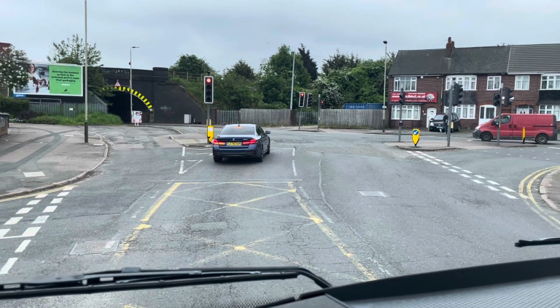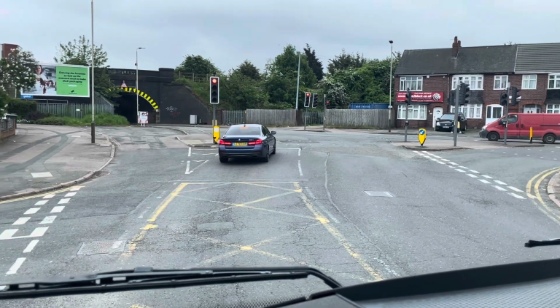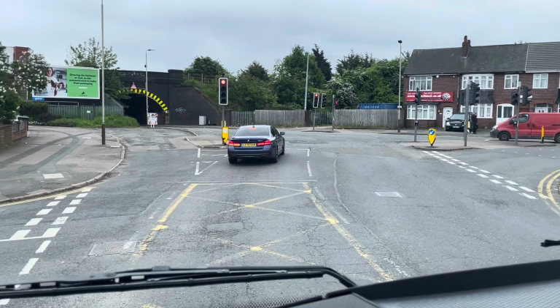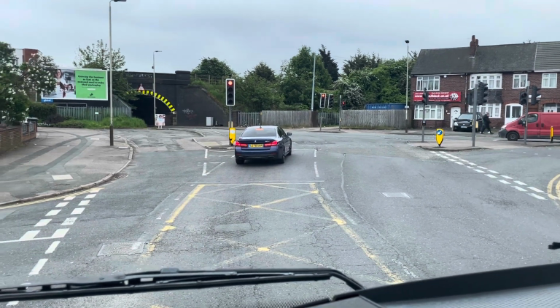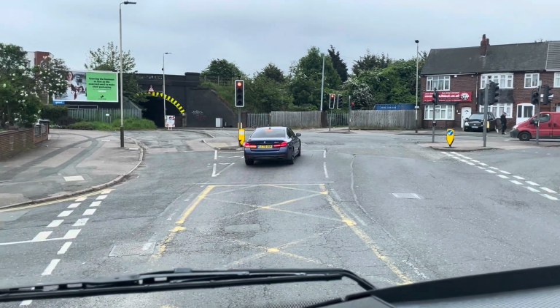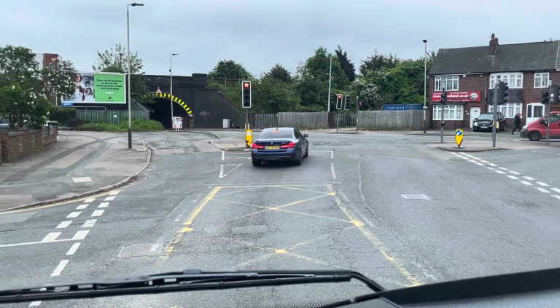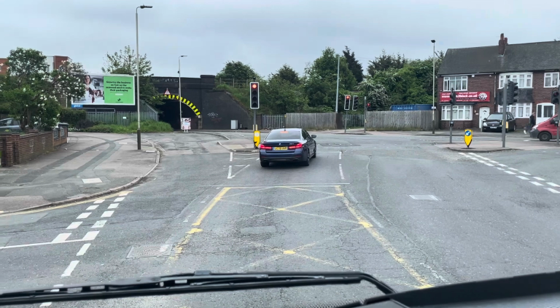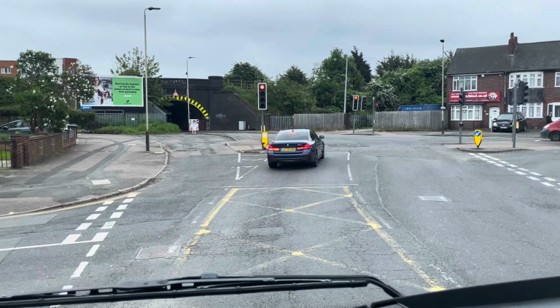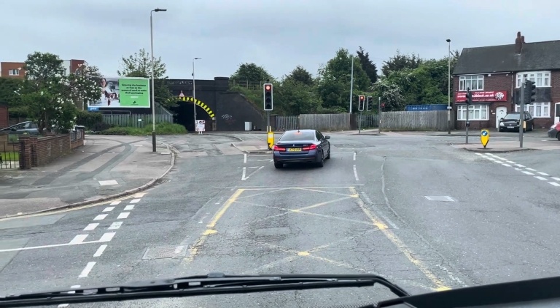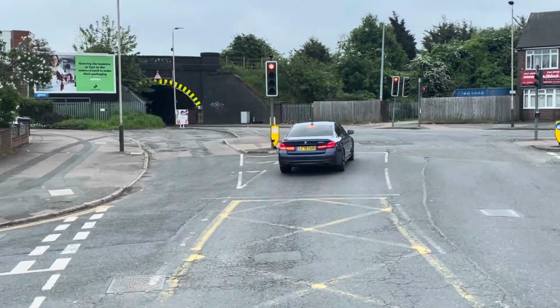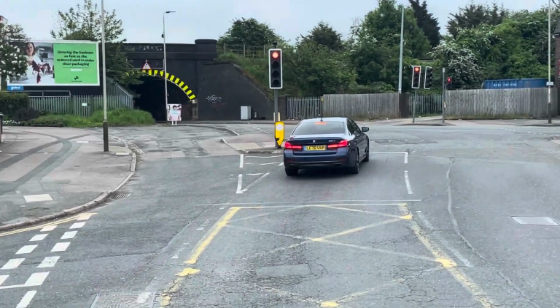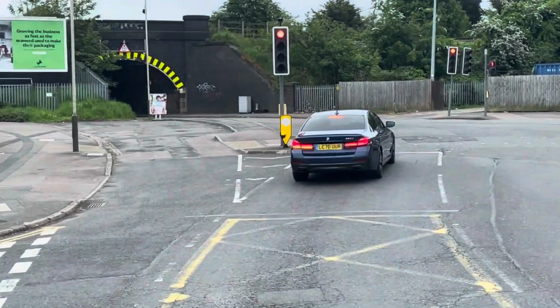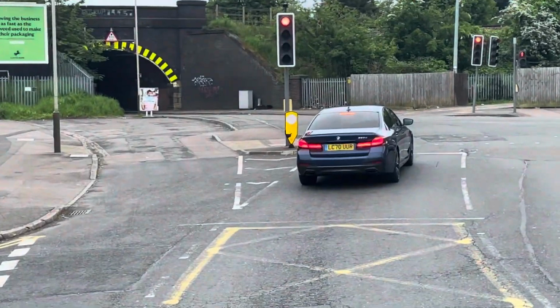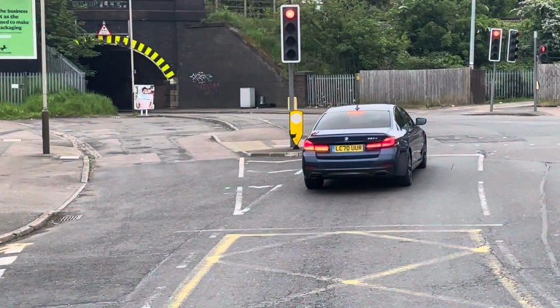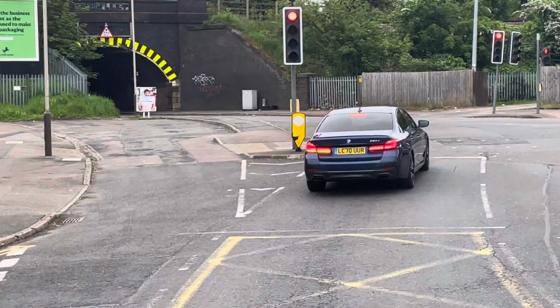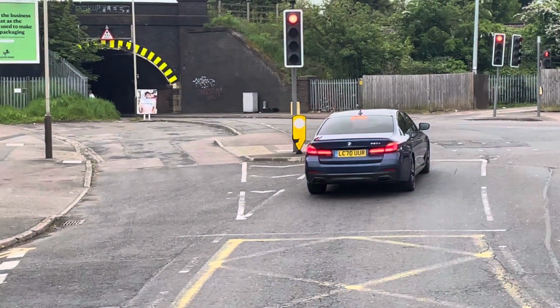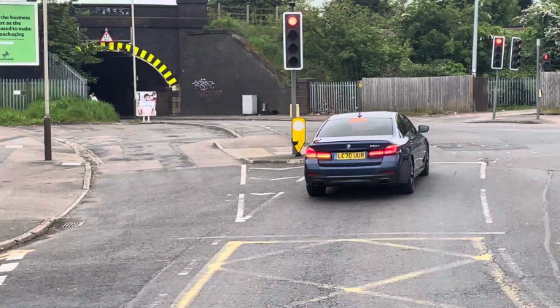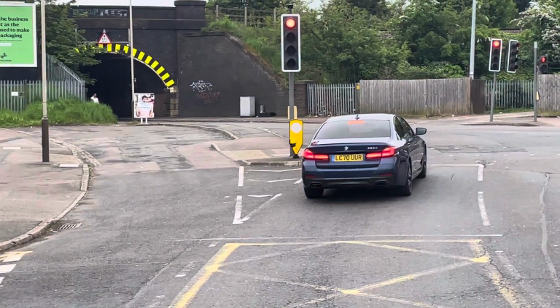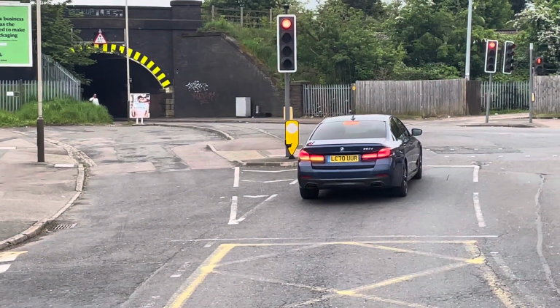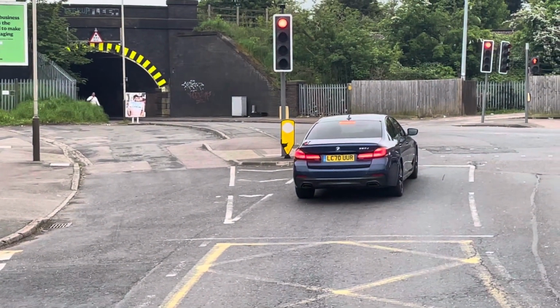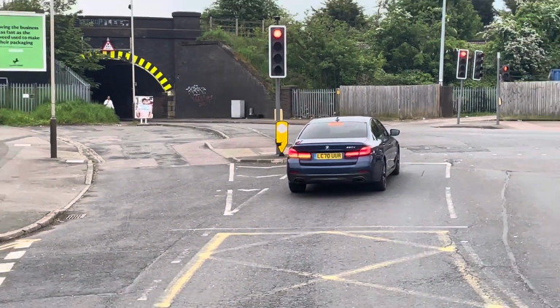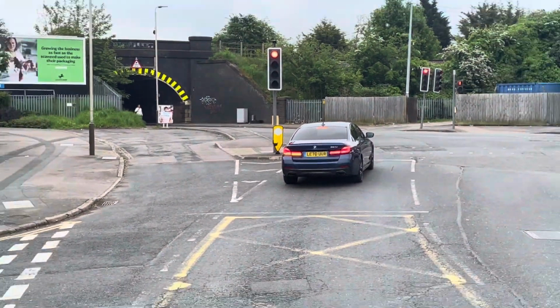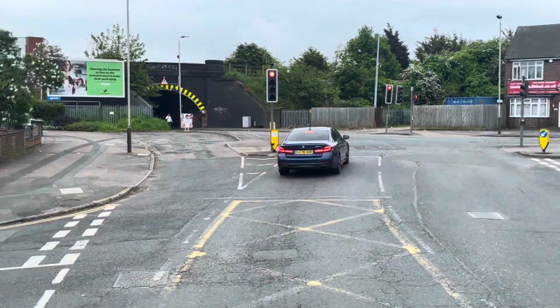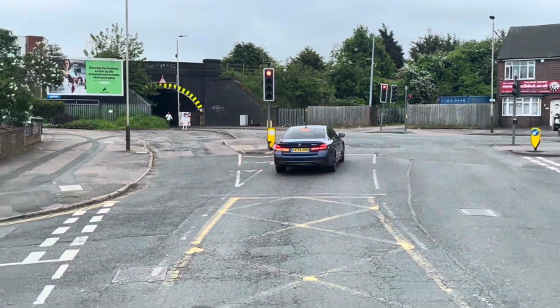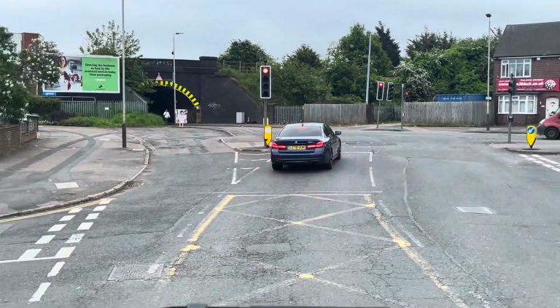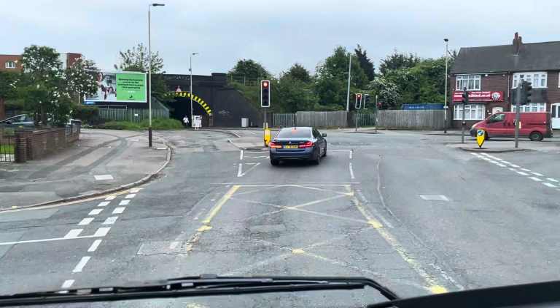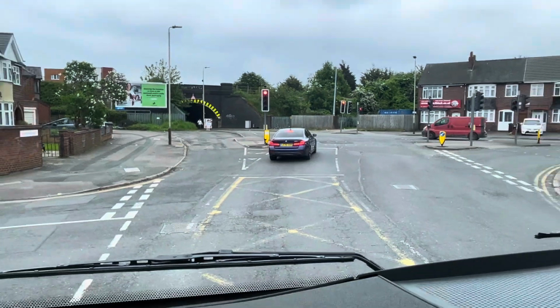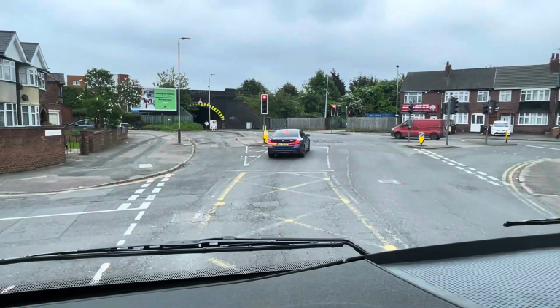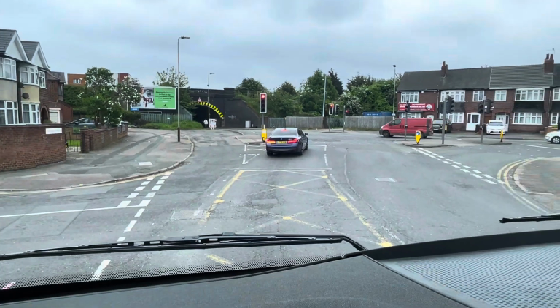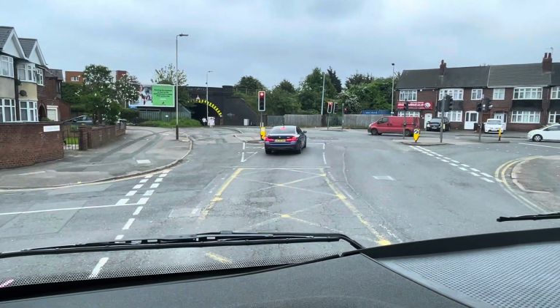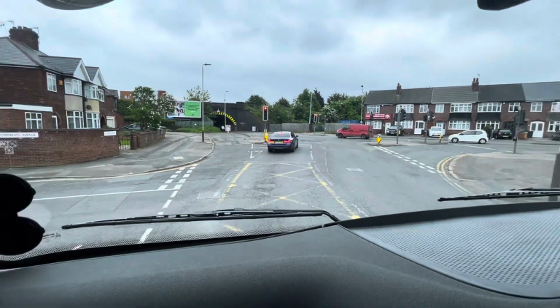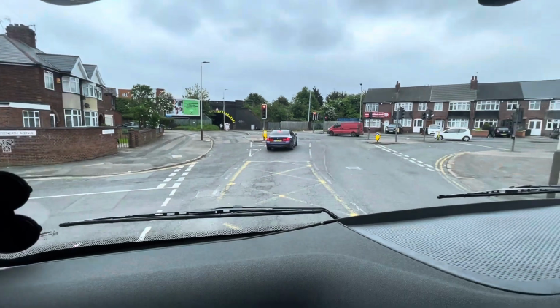Any attempt to try to go under that bridge, or put a left turn signal on, and the examiner will step in and advise you not to, for obvious reasons.